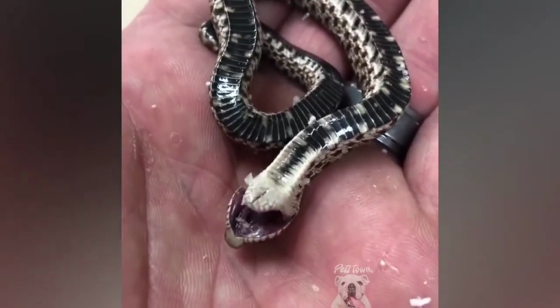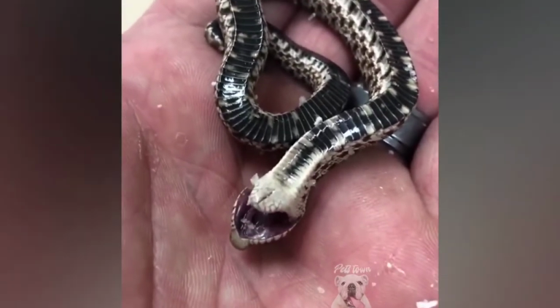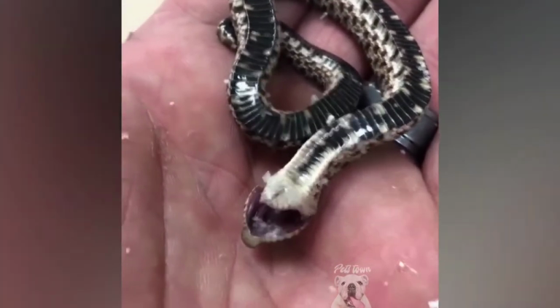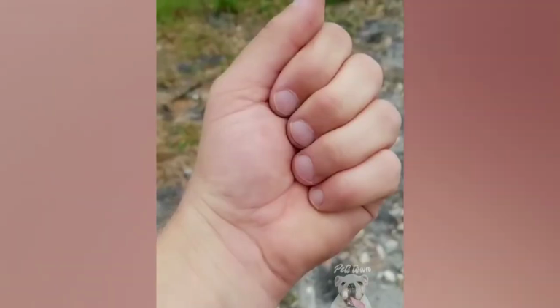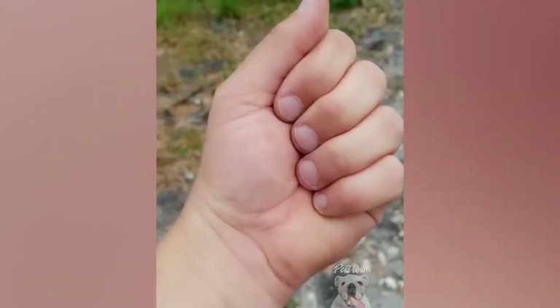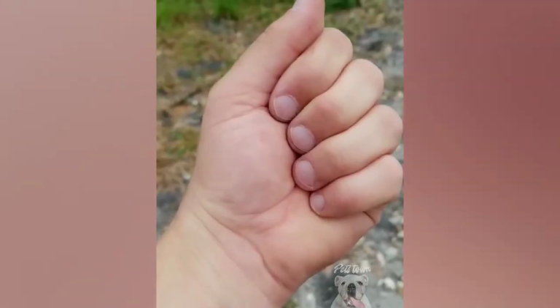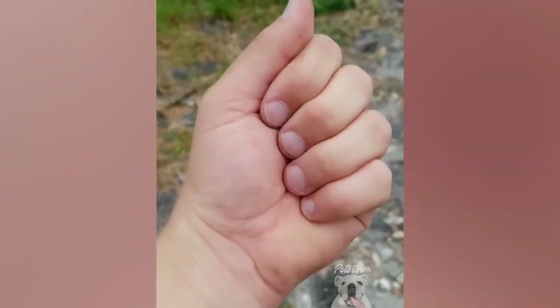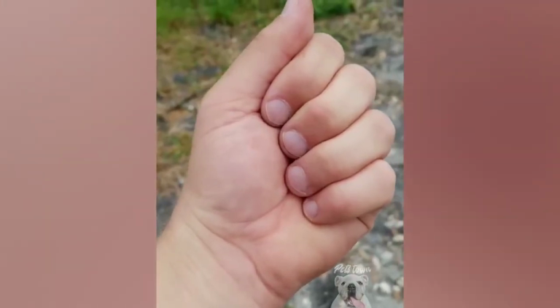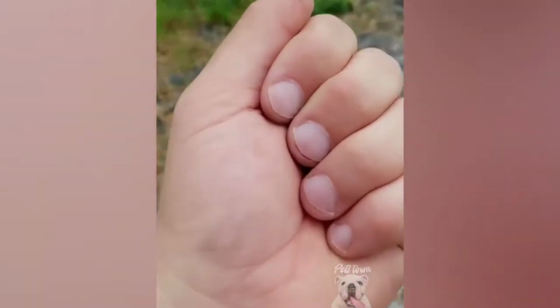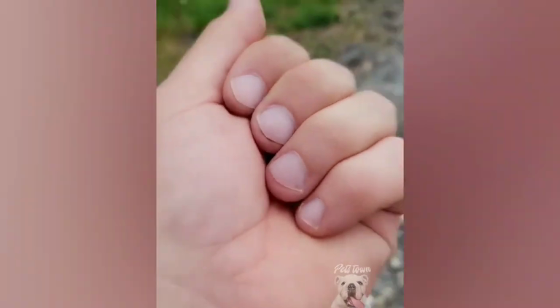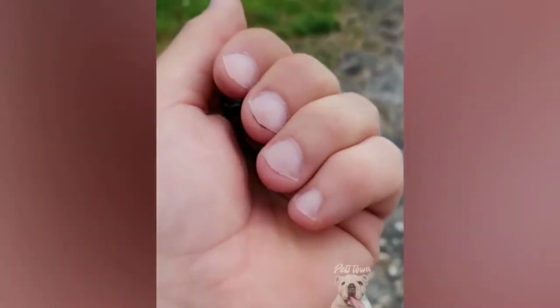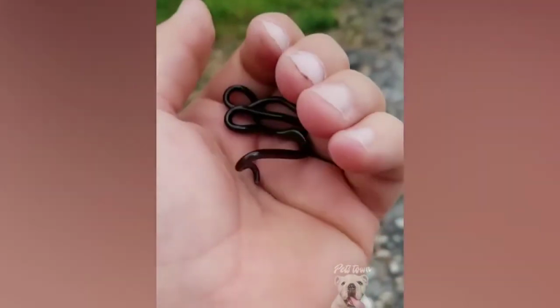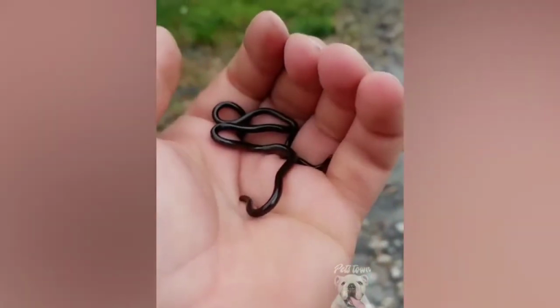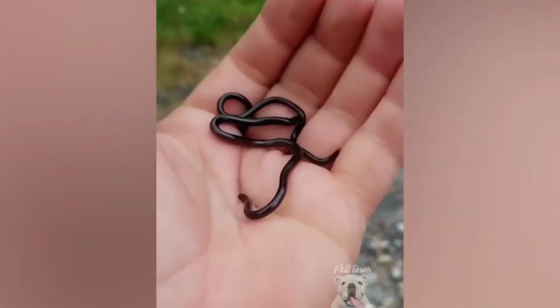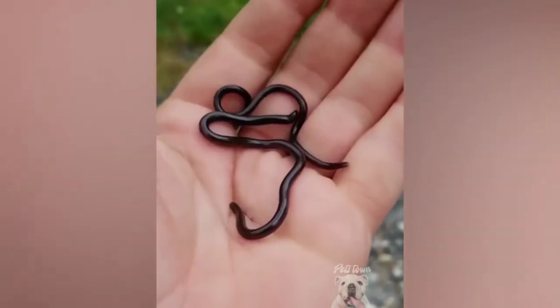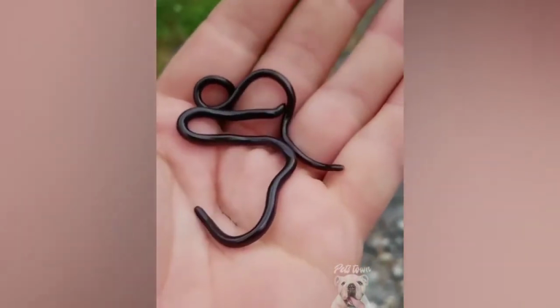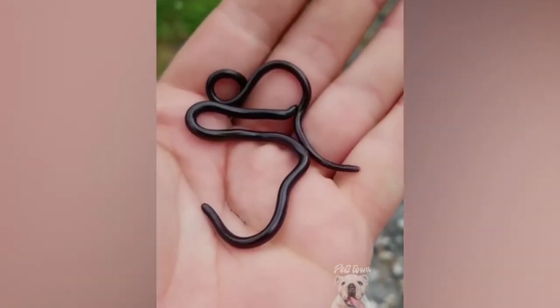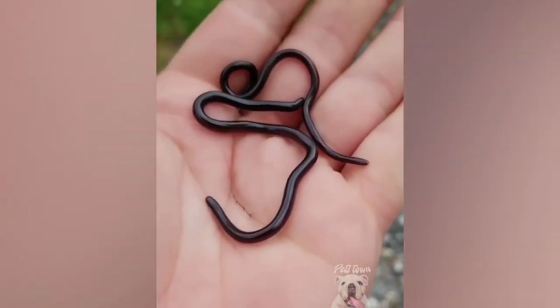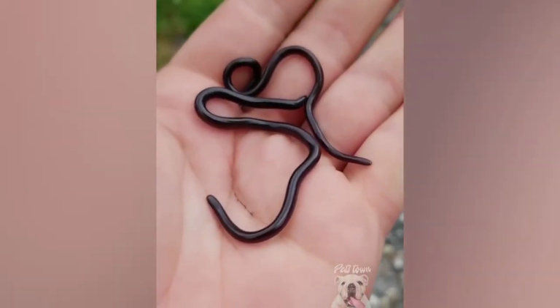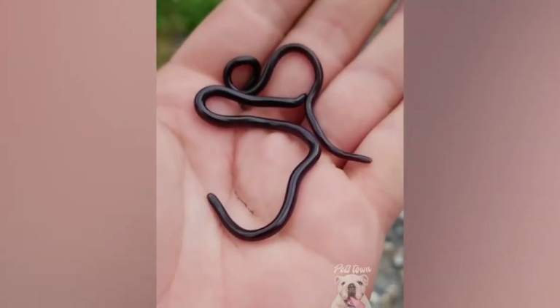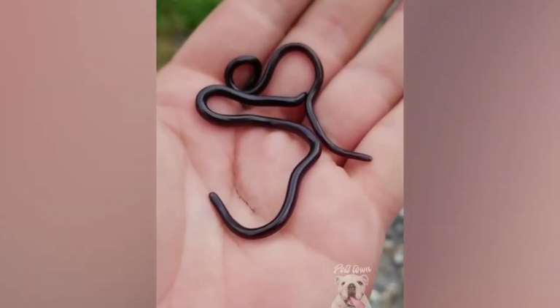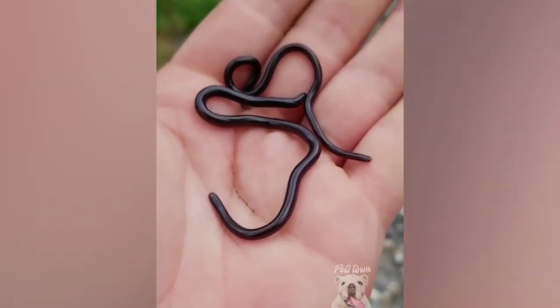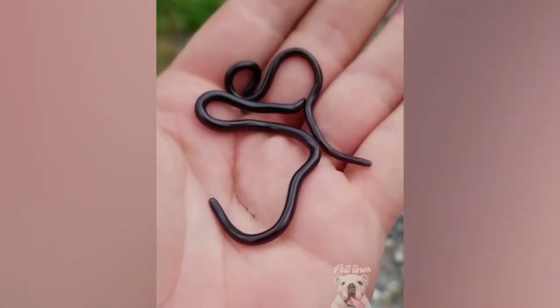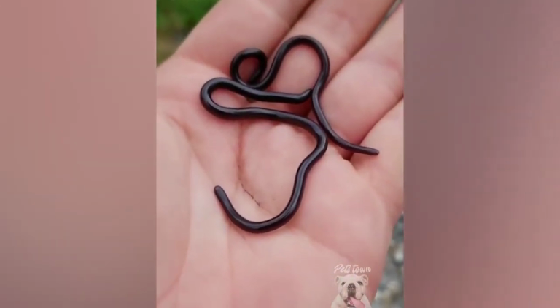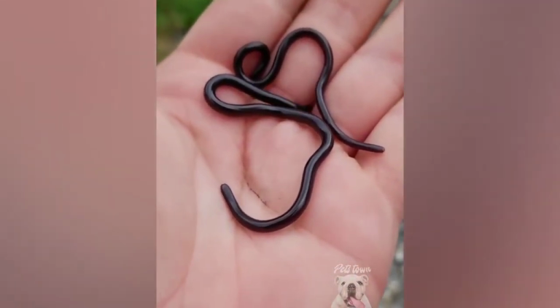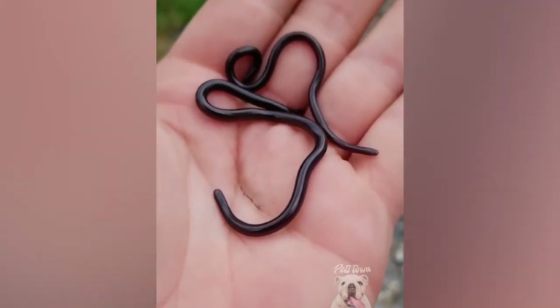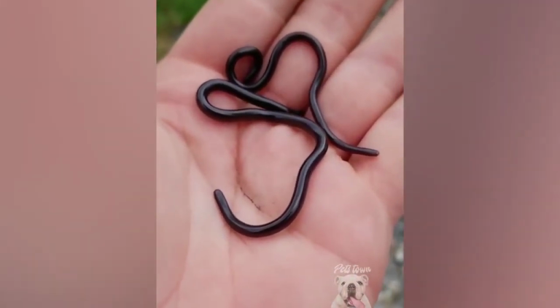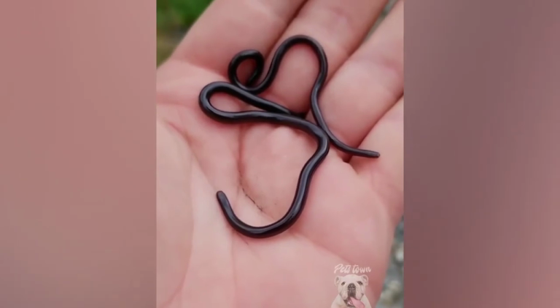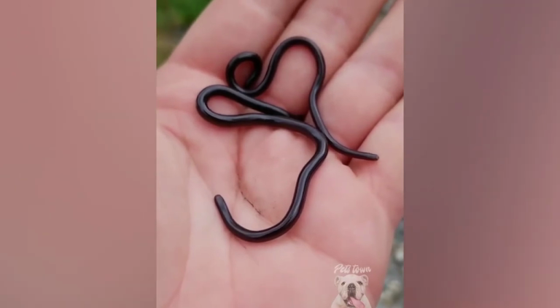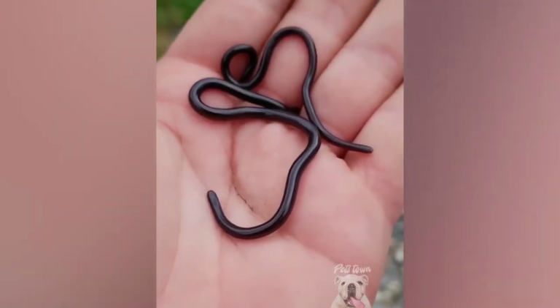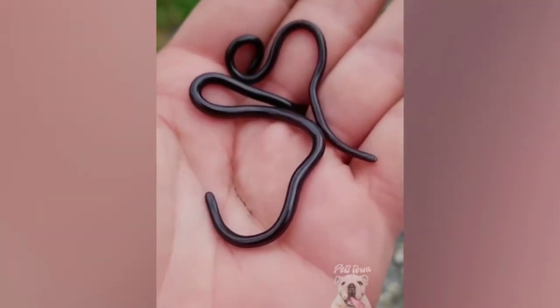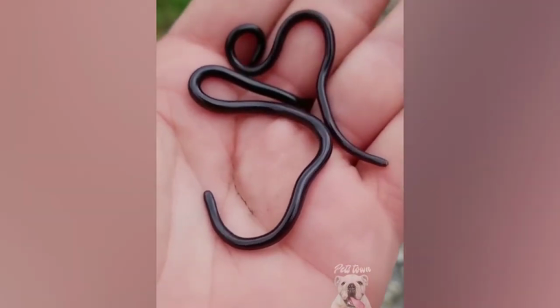Guys, I have something very cool to show you today — these are Brahmini blind snakes. They're one of the smallest species of snake on planet Earth.